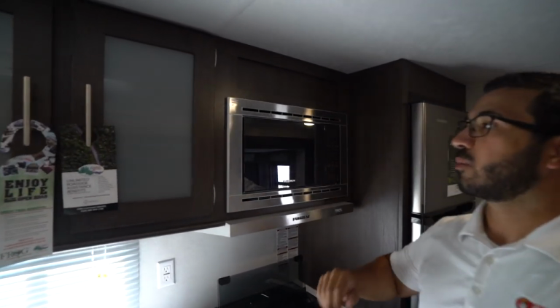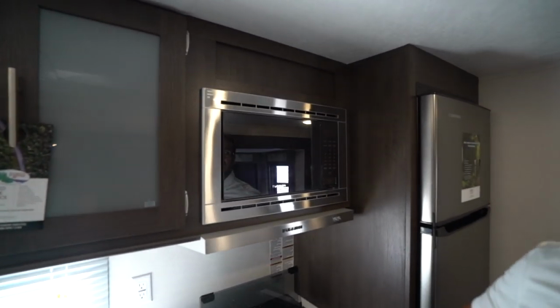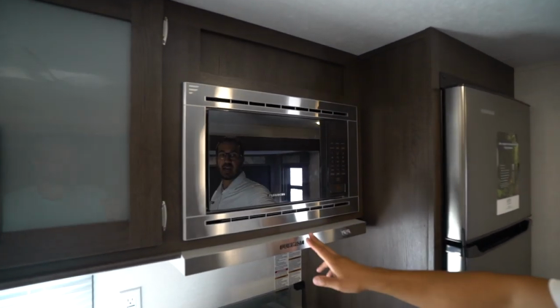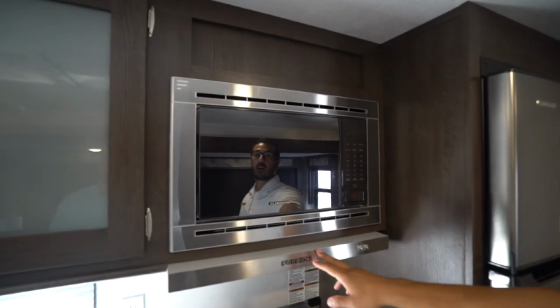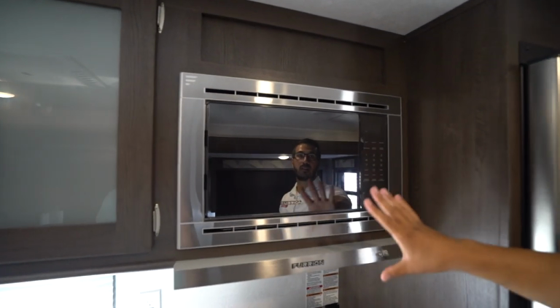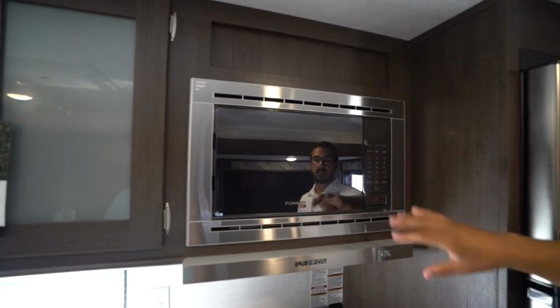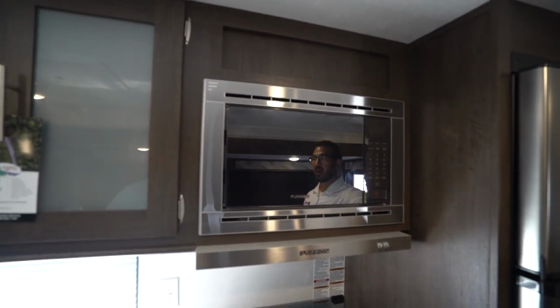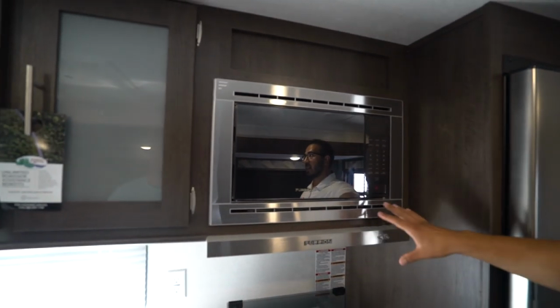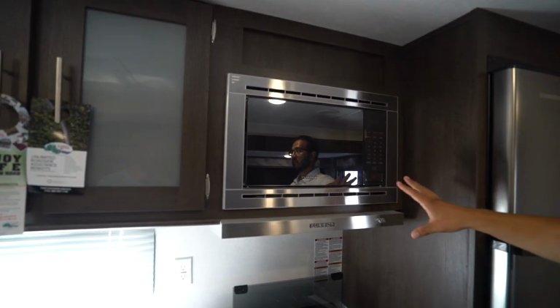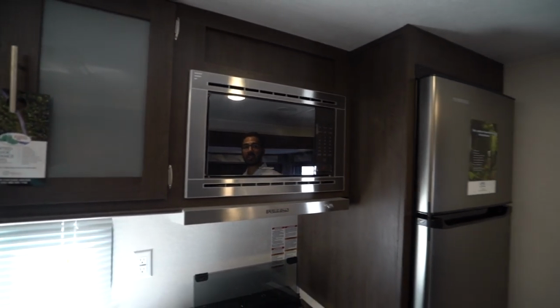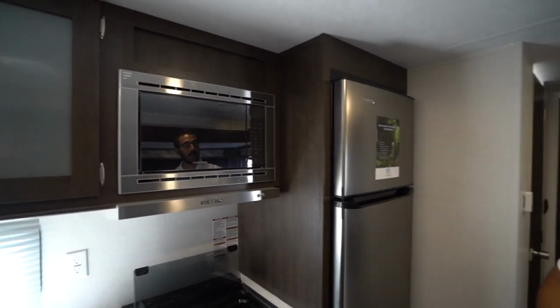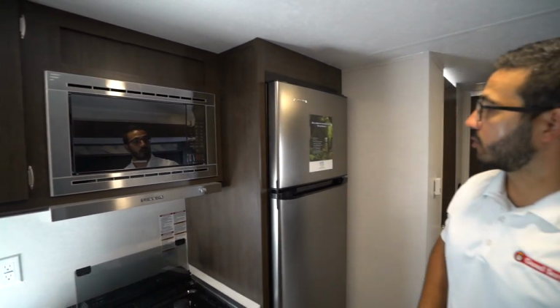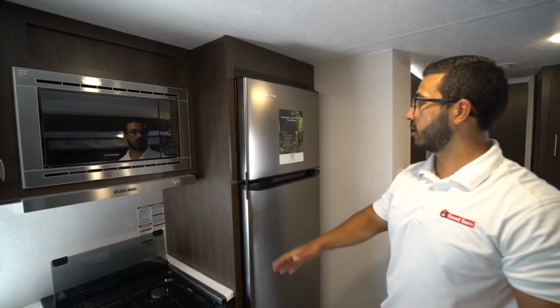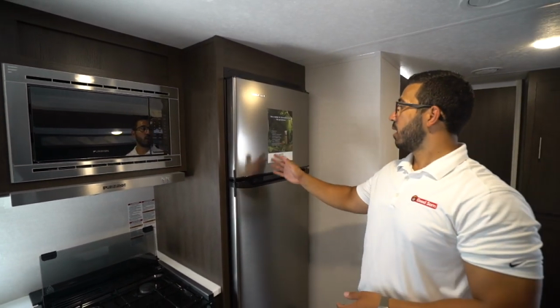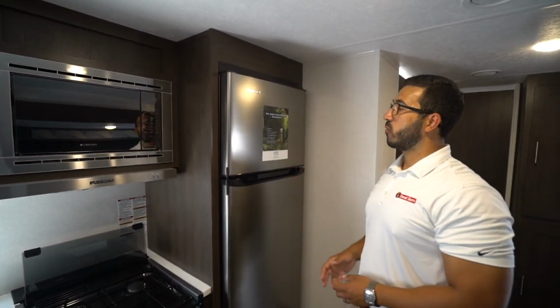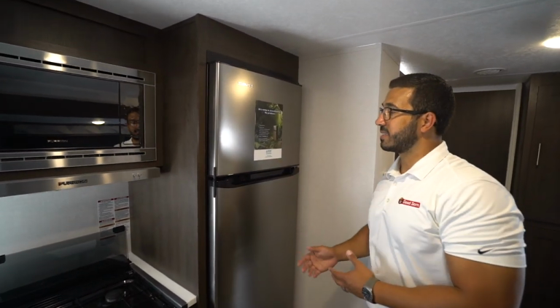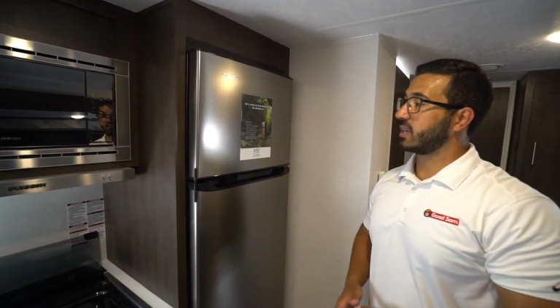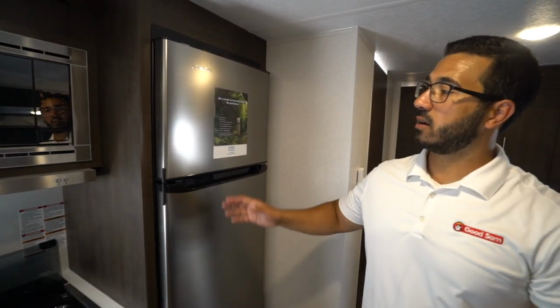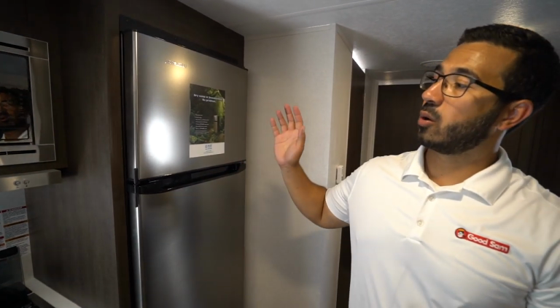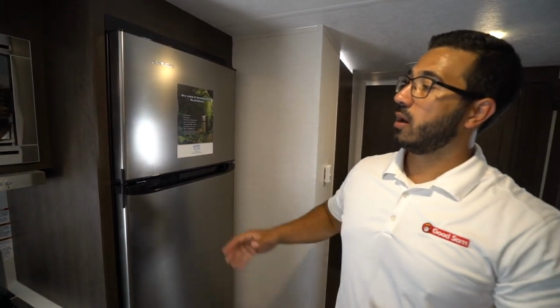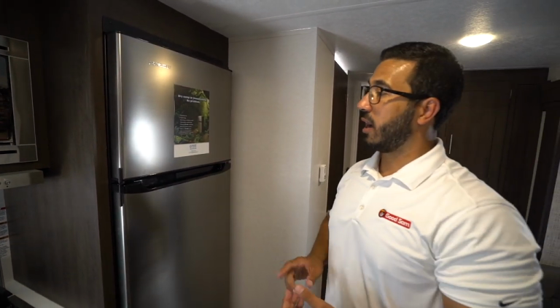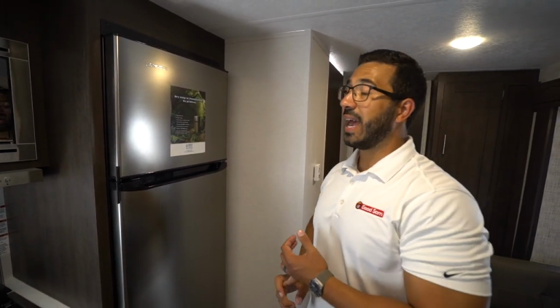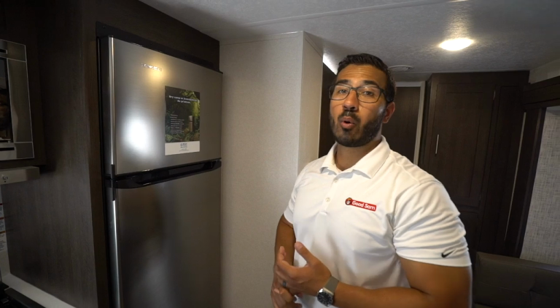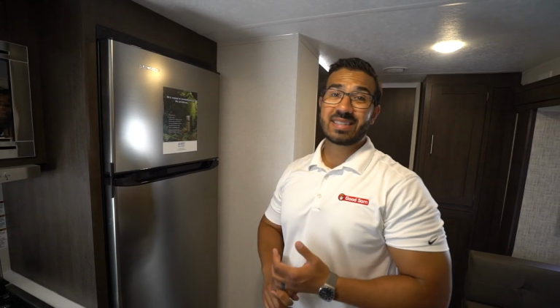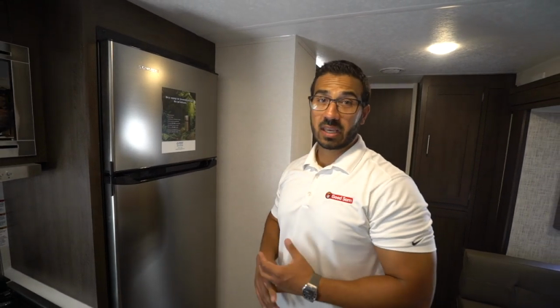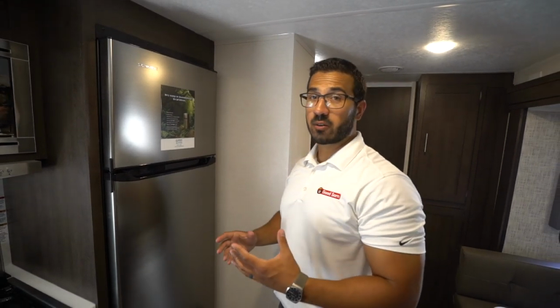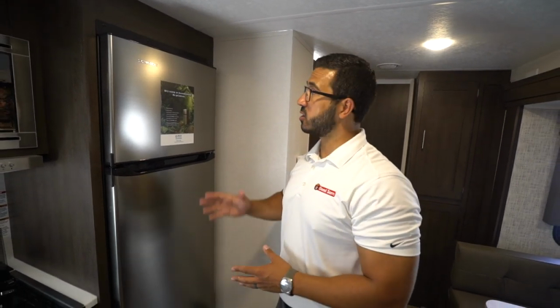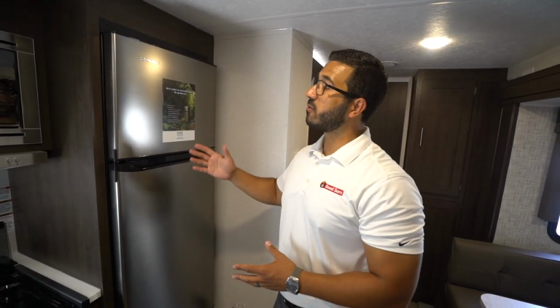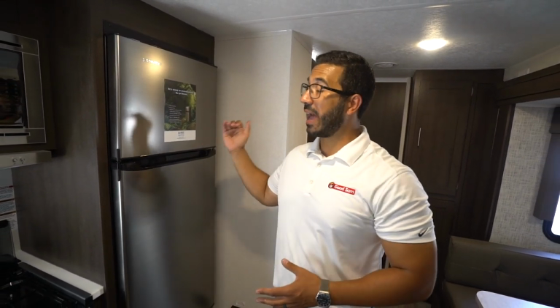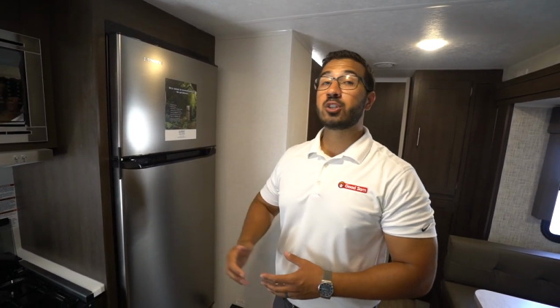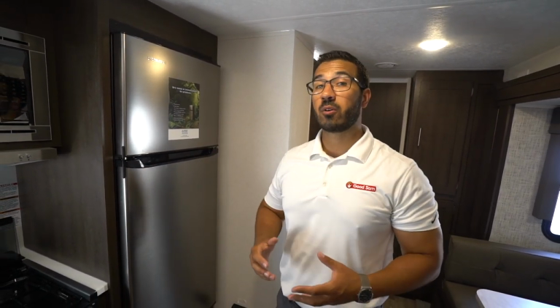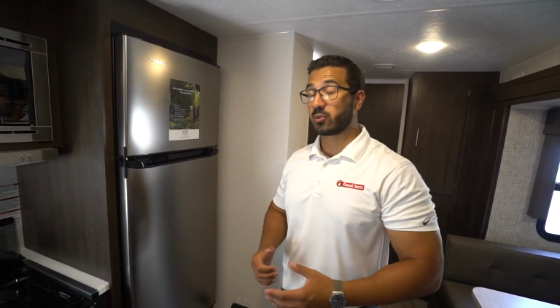Microwave over to the side, hood underneath, stainless steel panels on those — a very clean modern look. Over to the side here is your 10.7 cubic foot 12-volt Everchill refrigerator.